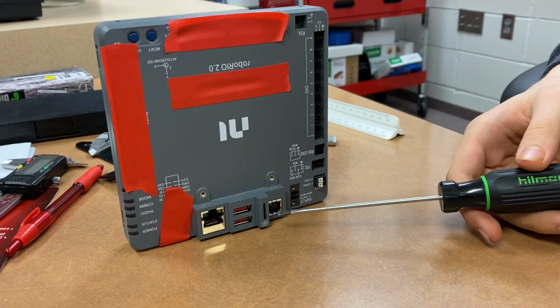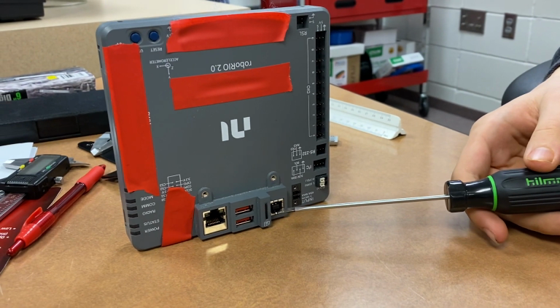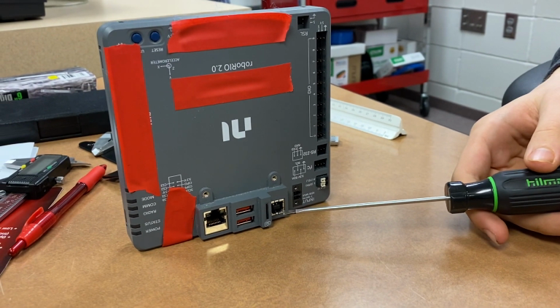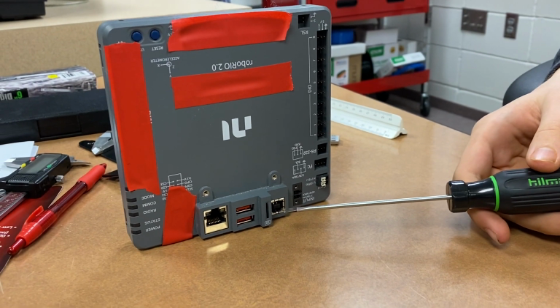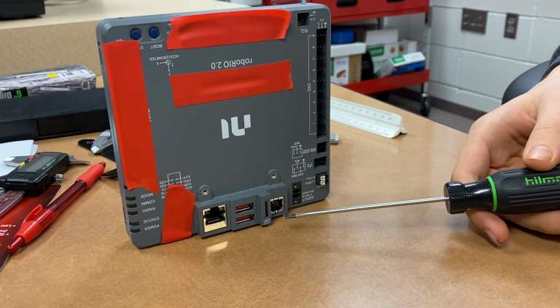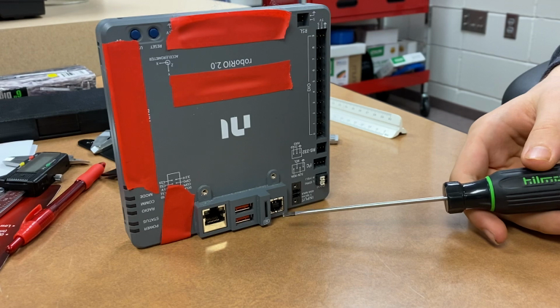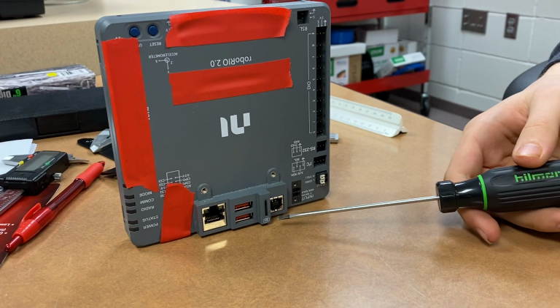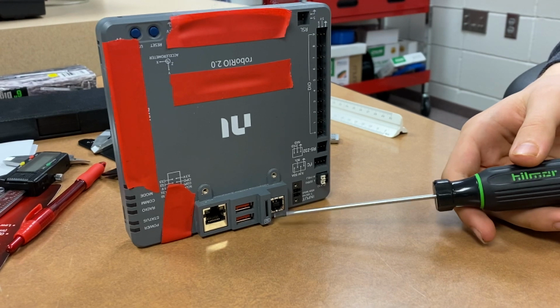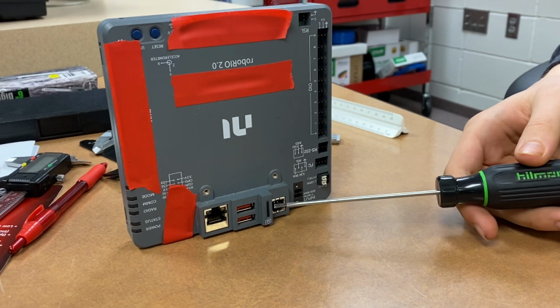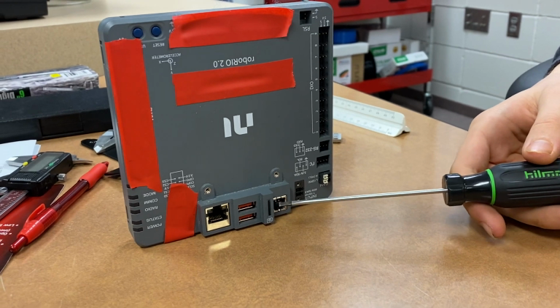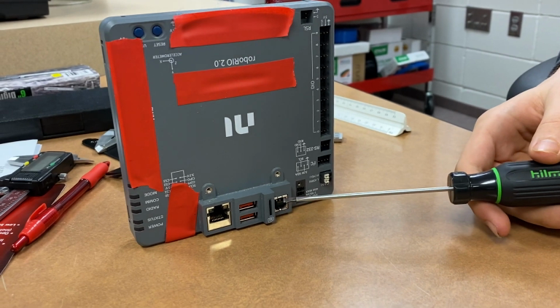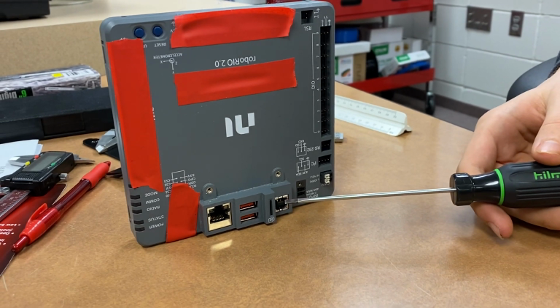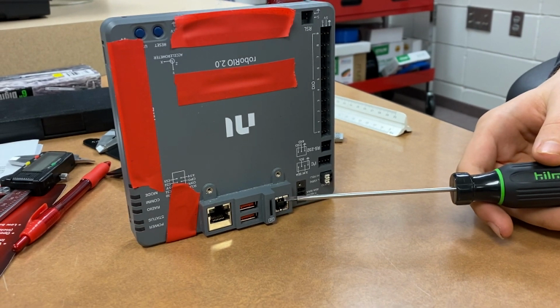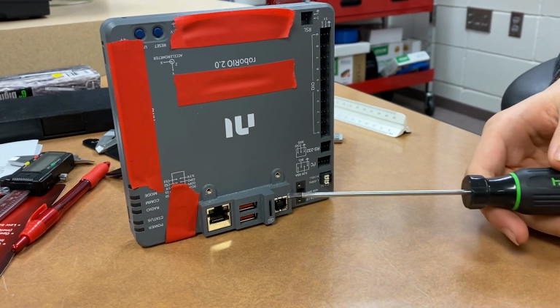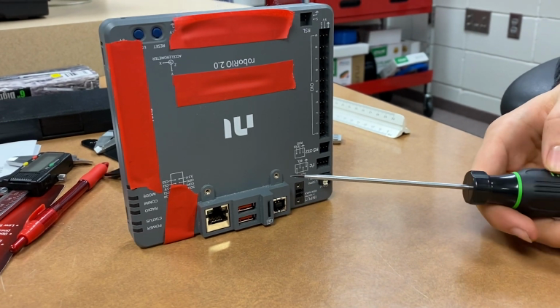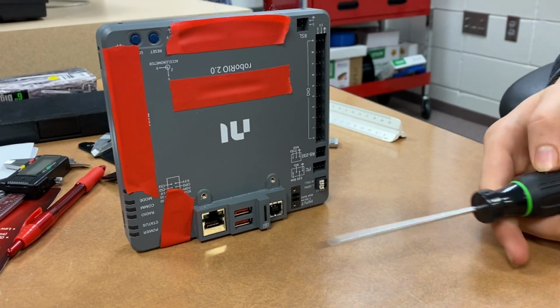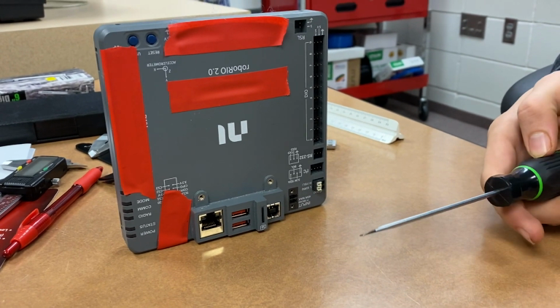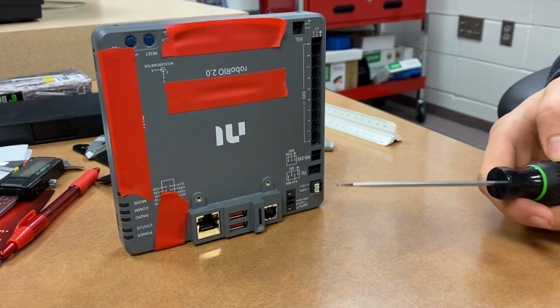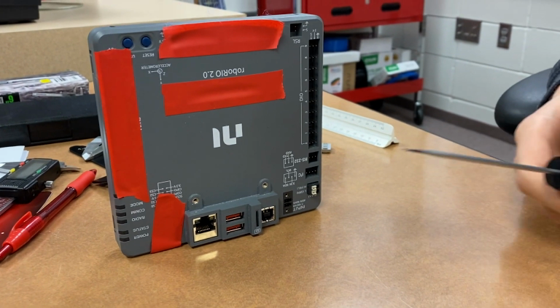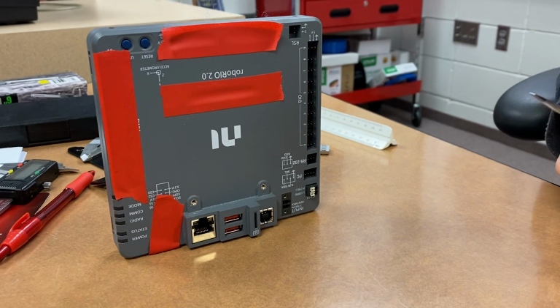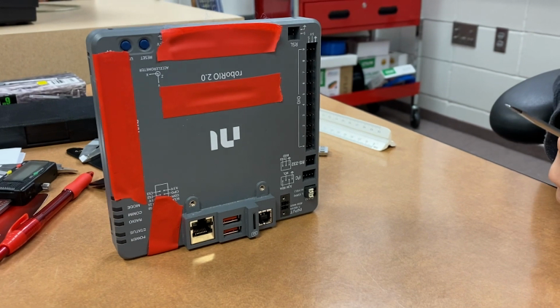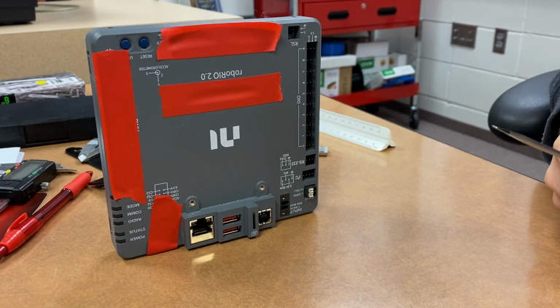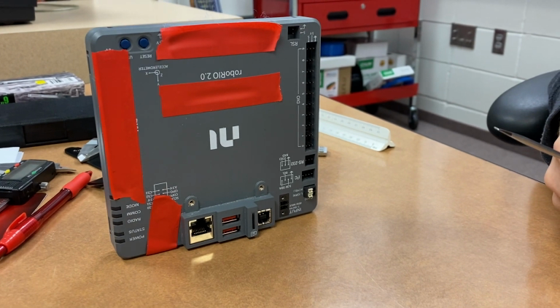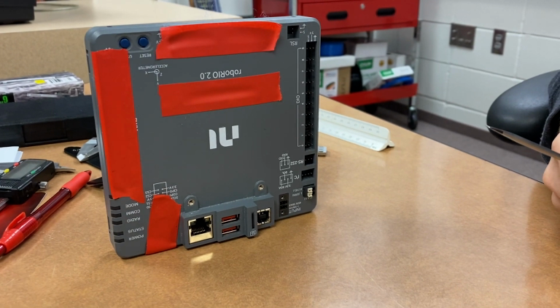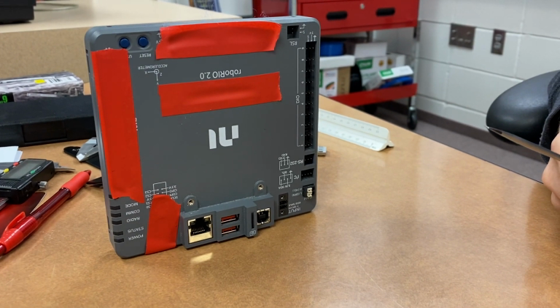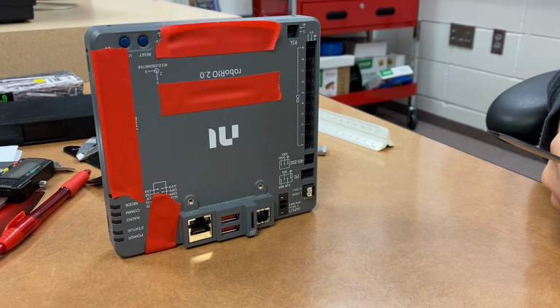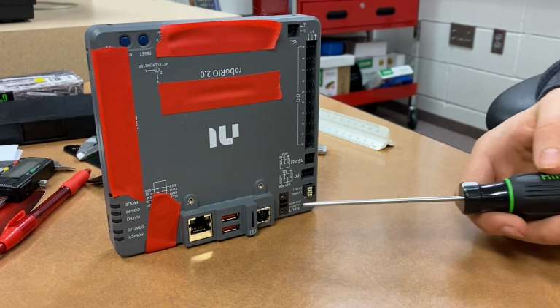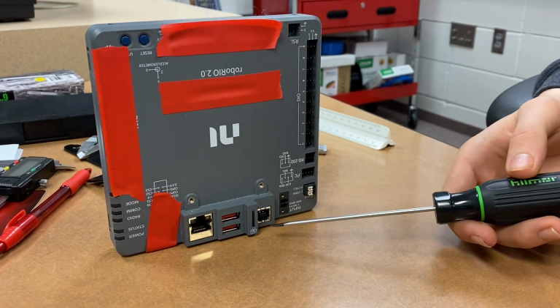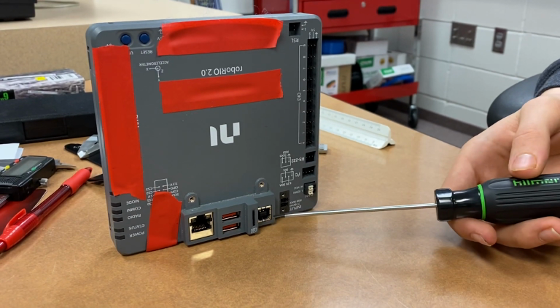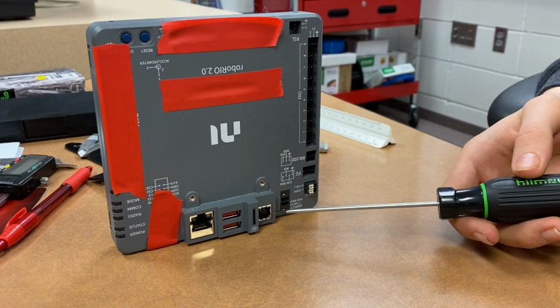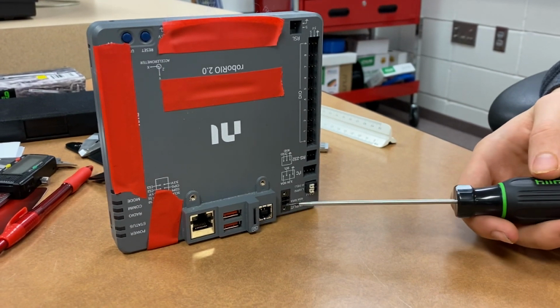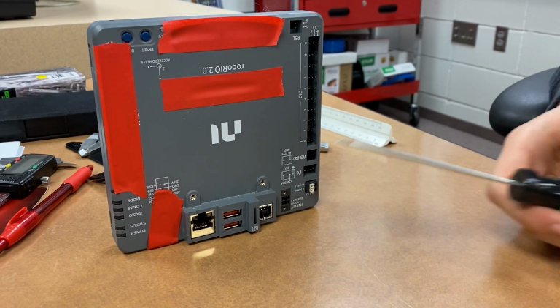Normally with corrupted firmware, you could just take out the SD card, chuck it into your computer, run Balena Etcher, and you'd be fine. But for this one, it was stuck in there and the USB flash just wasn't working.